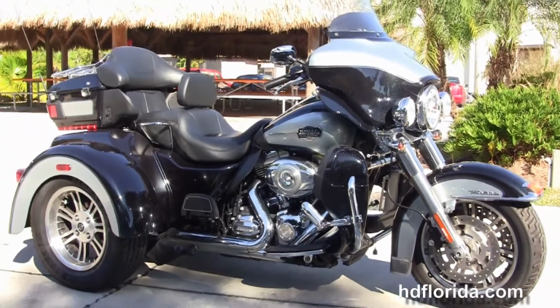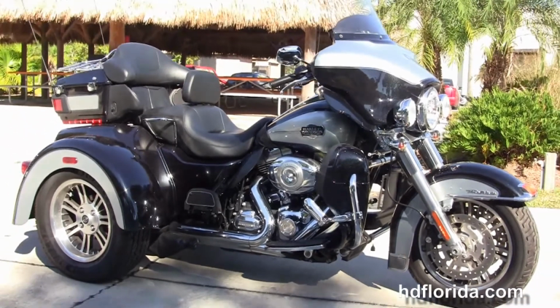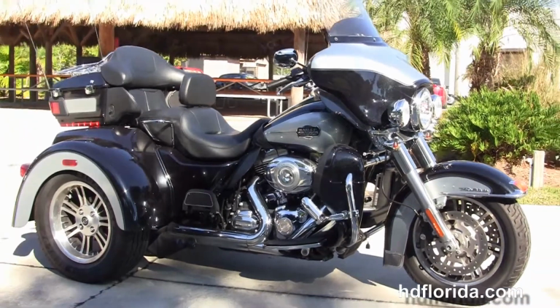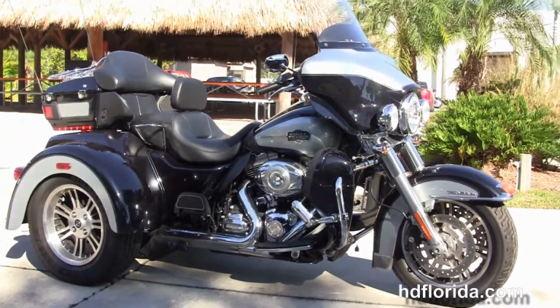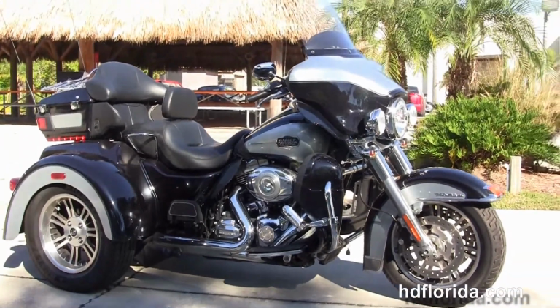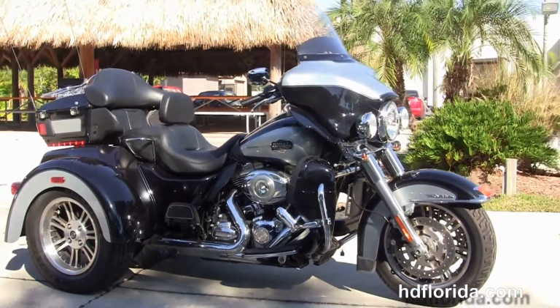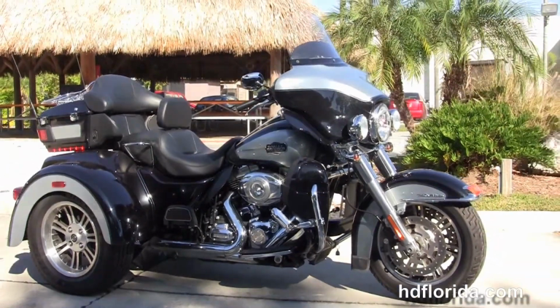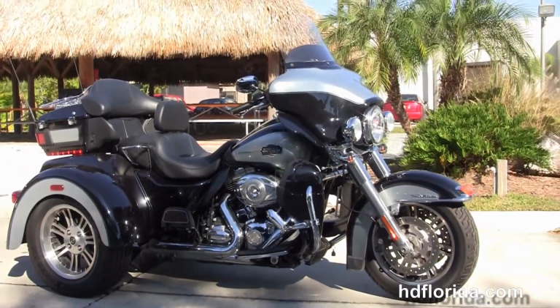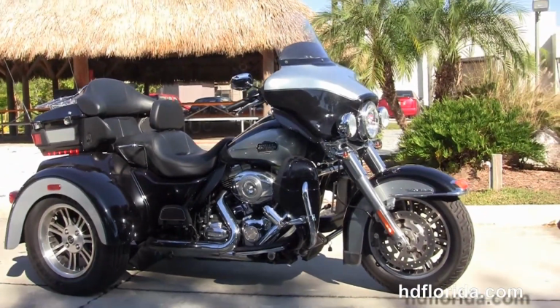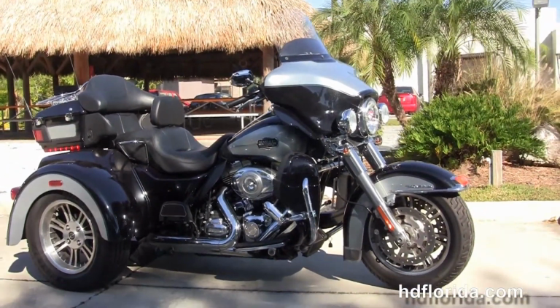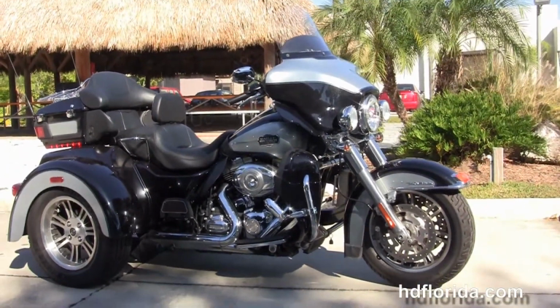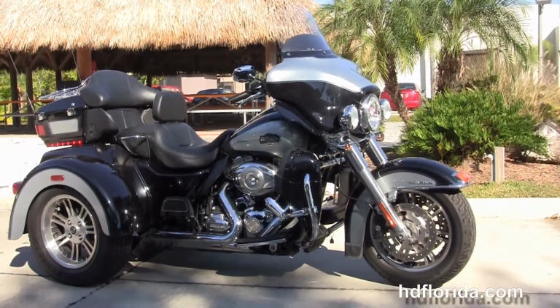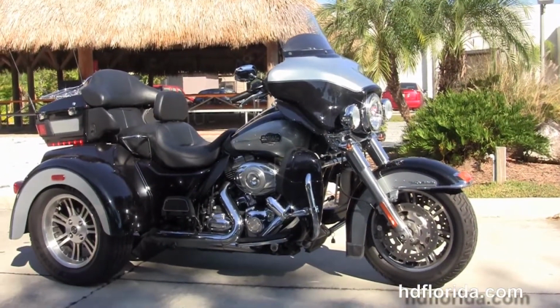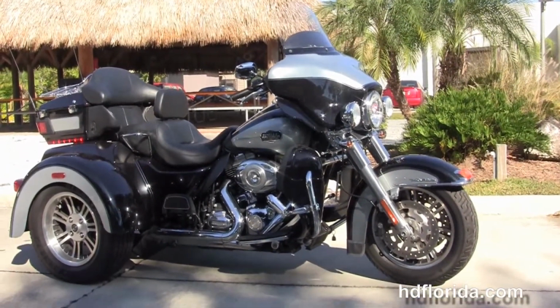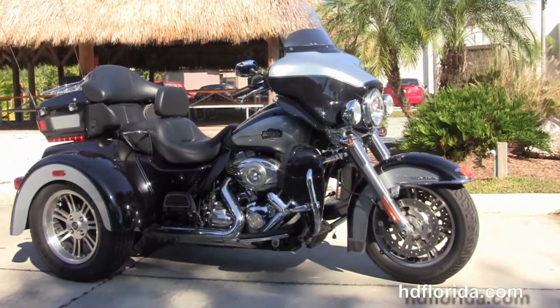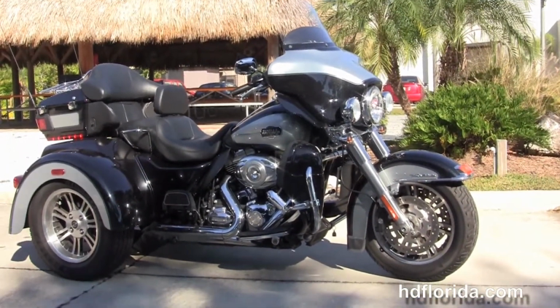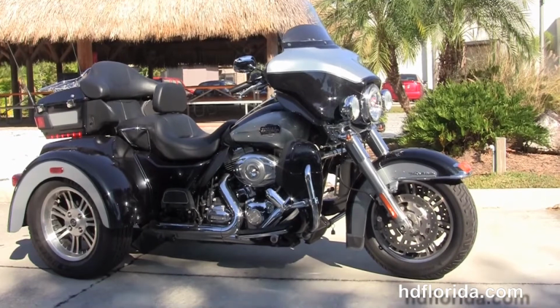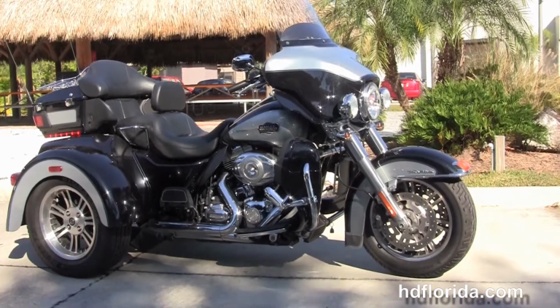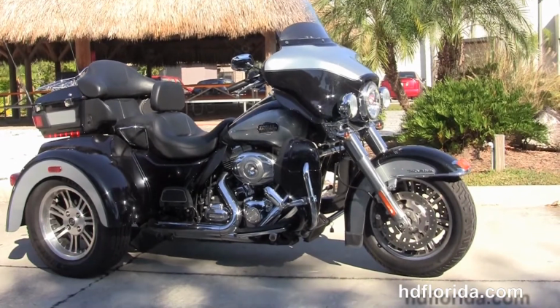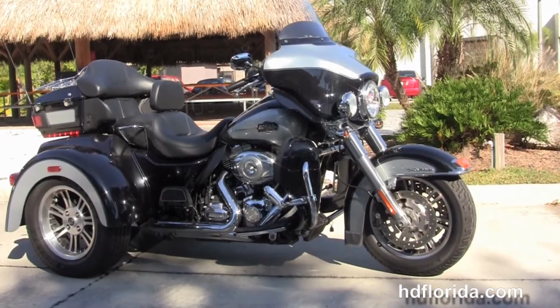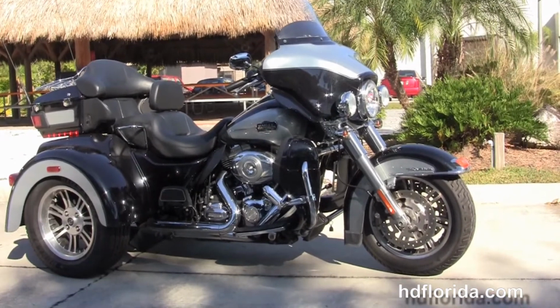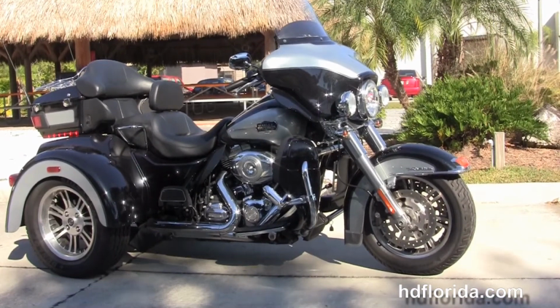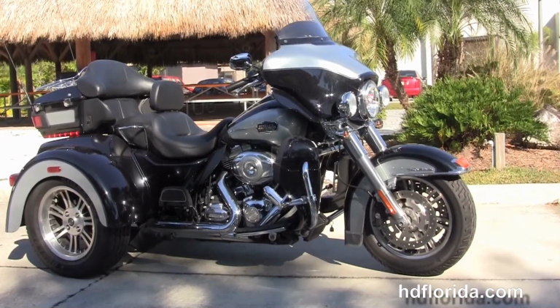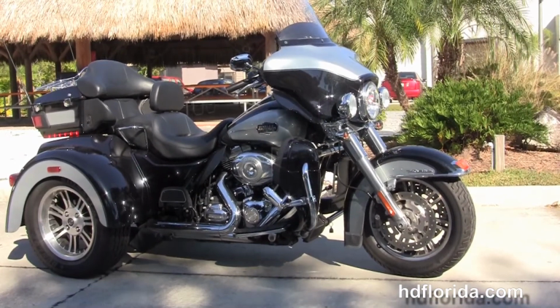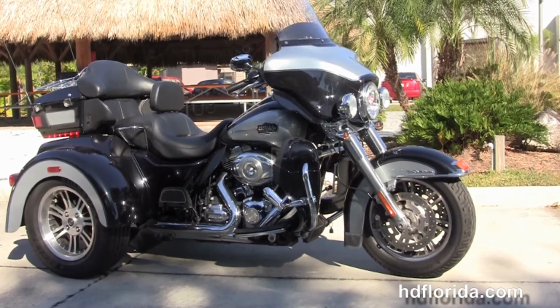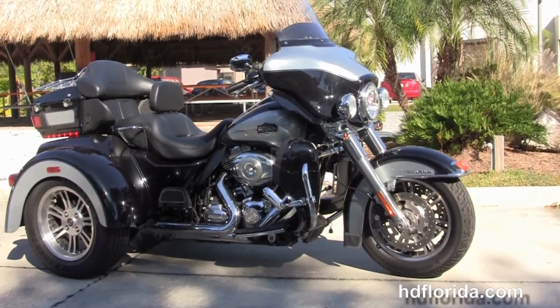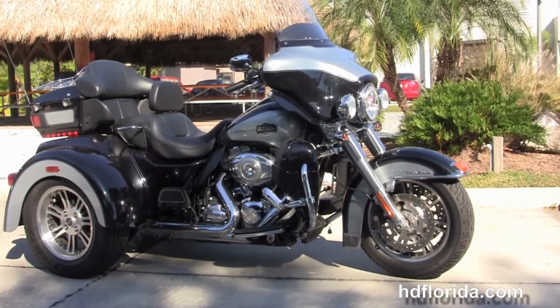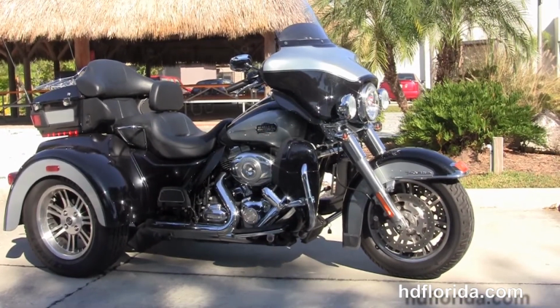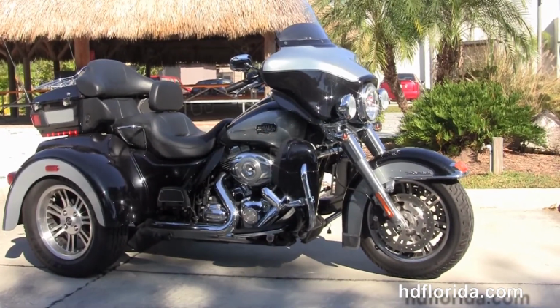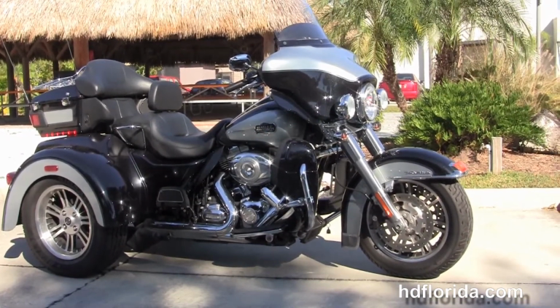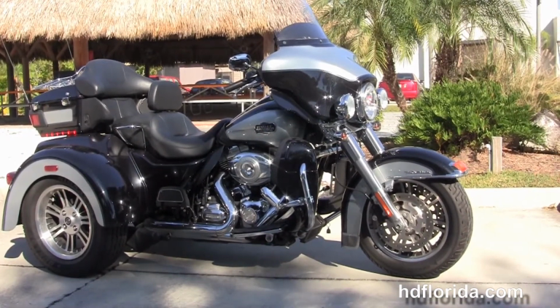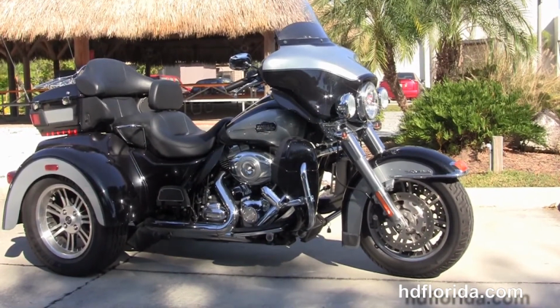We finance Harley-Davidsons up to 72 months — be sure to ask about our Fly and Ride program. Here at the world-famous Harley-Davidson Tampa, all our bikes are fully serviced and safety inspected.